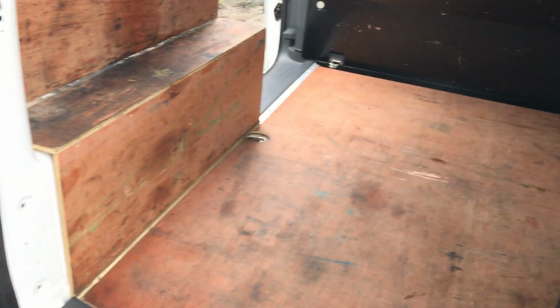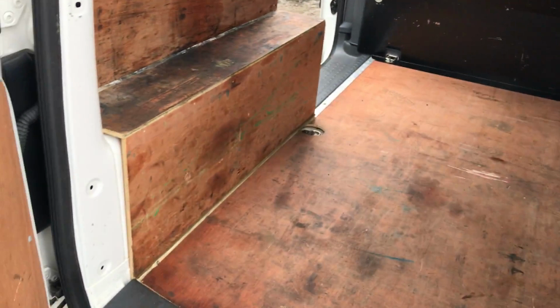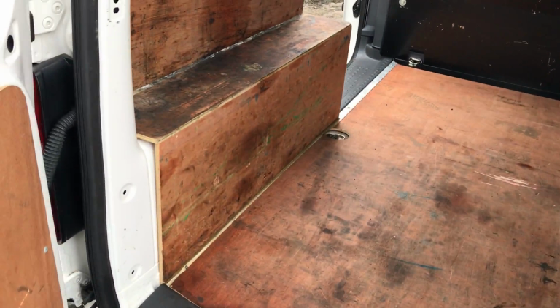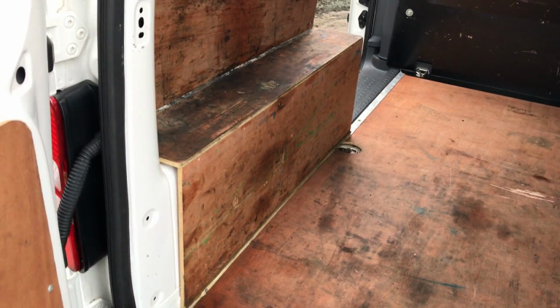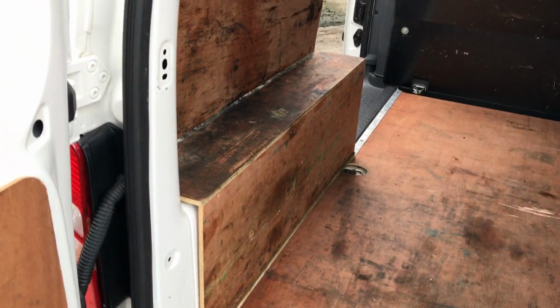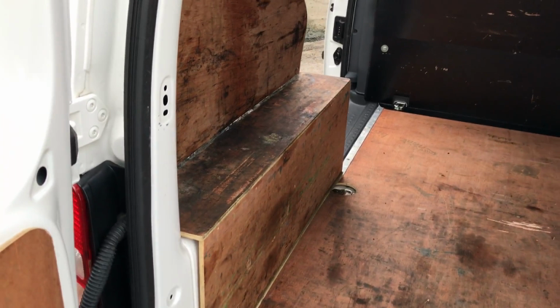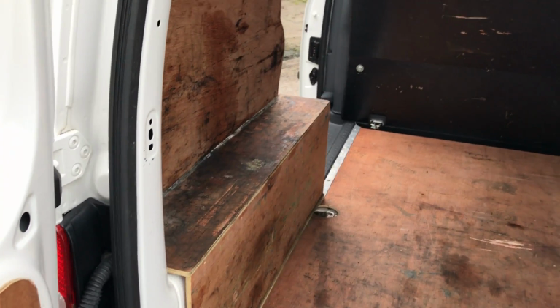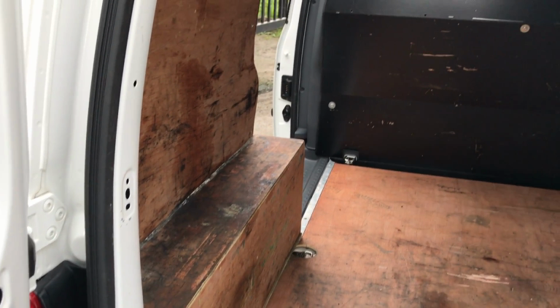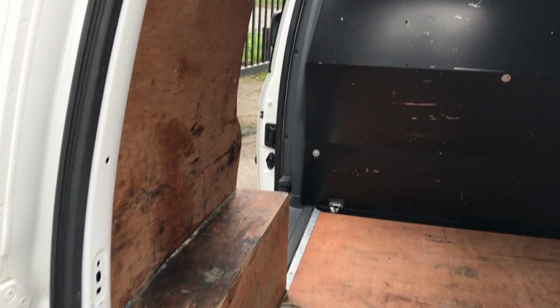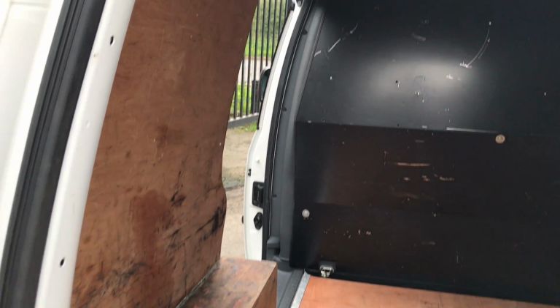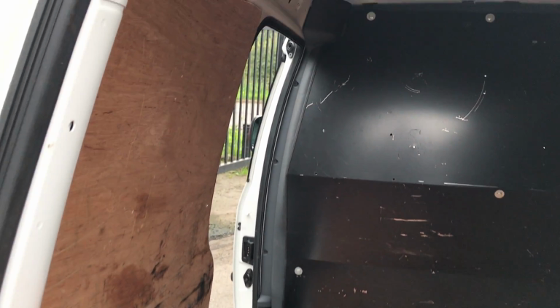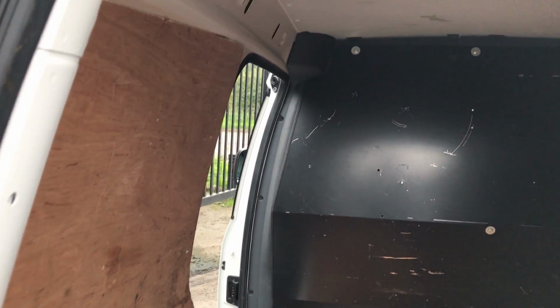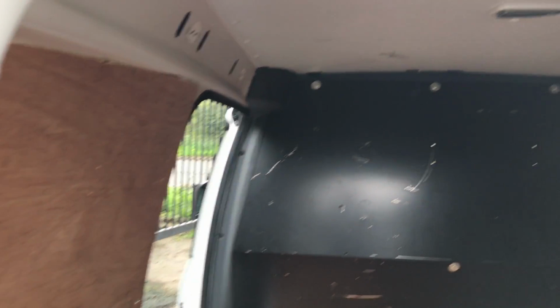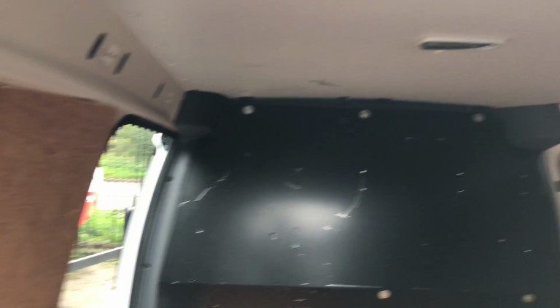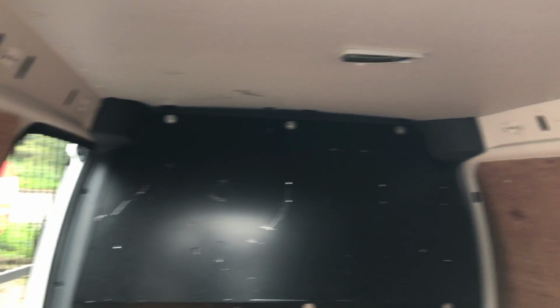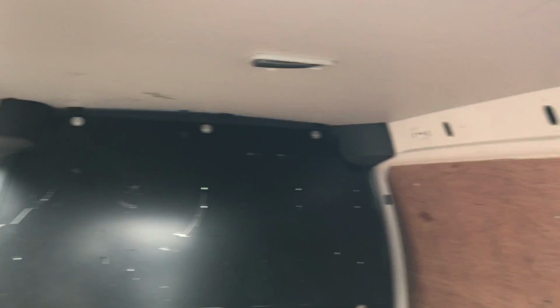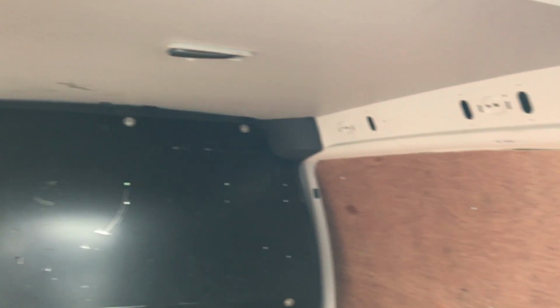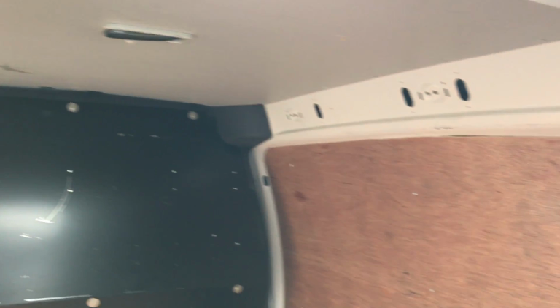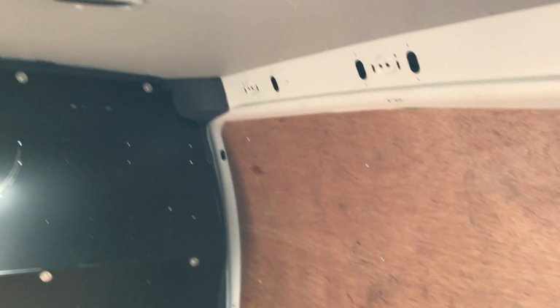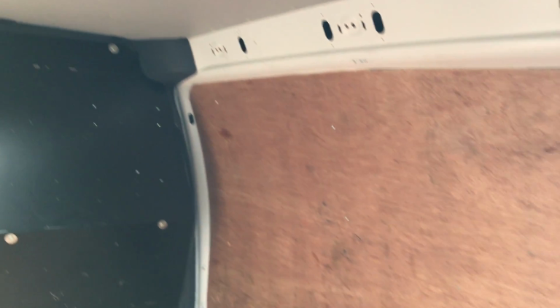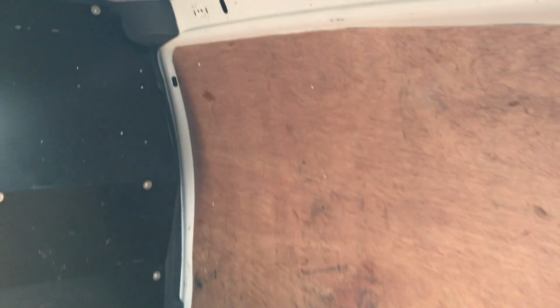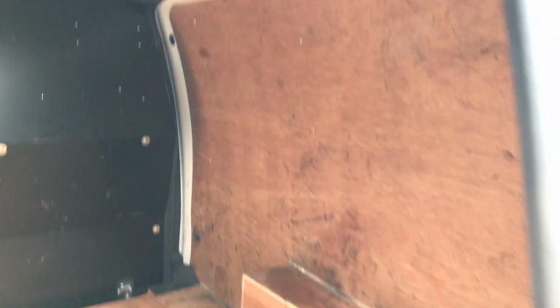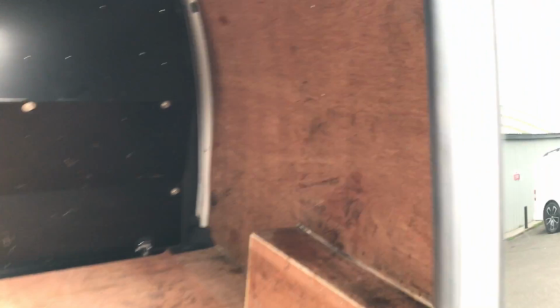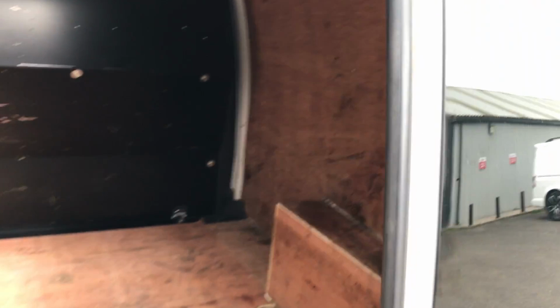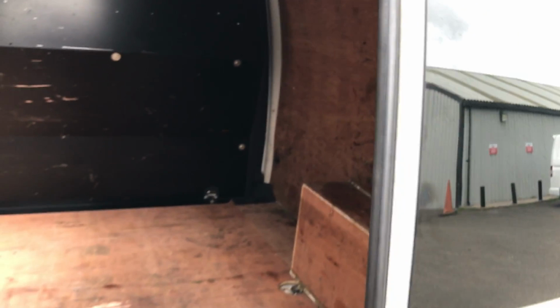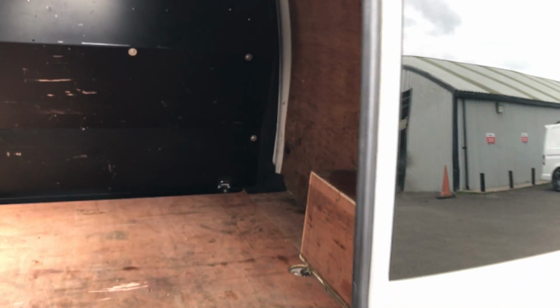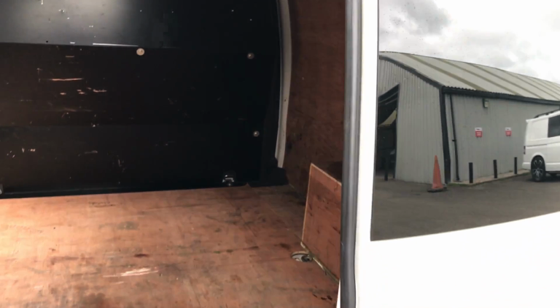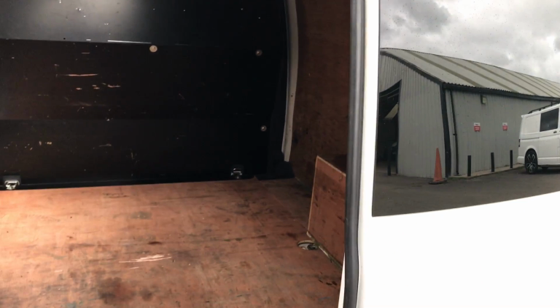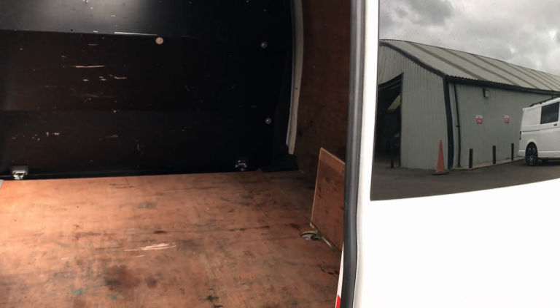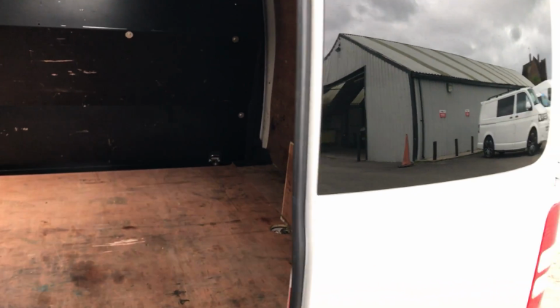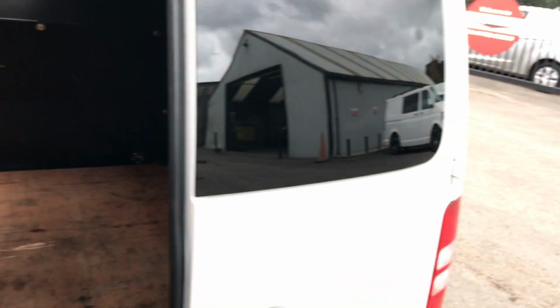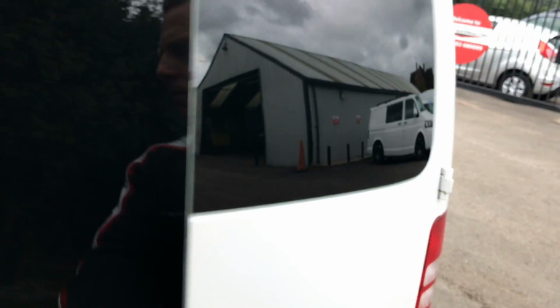Obviously all ply lined. I'll show you the side of the vehicle.